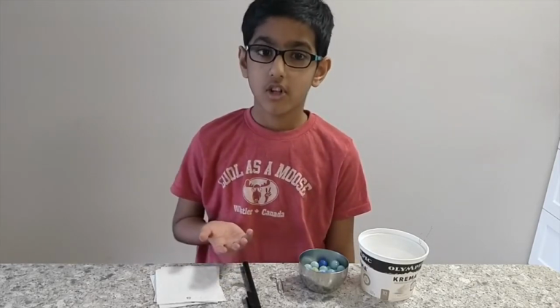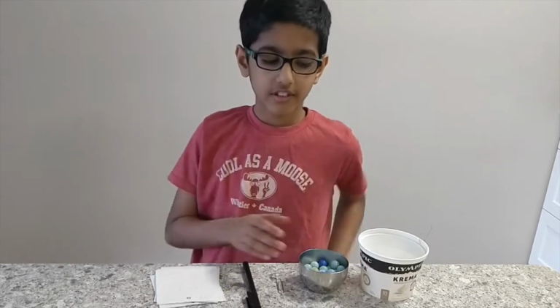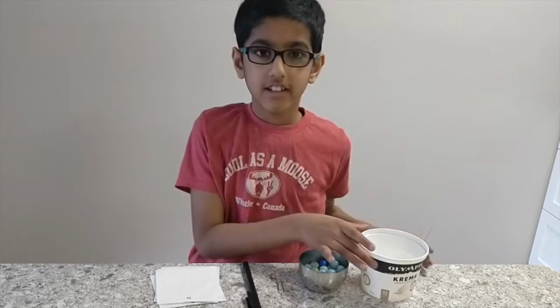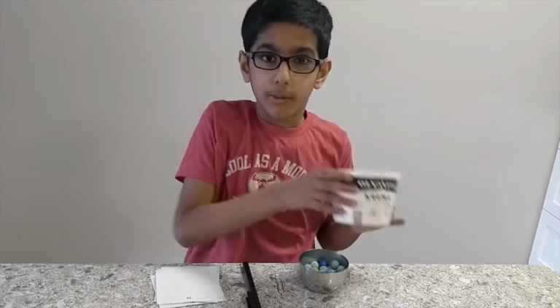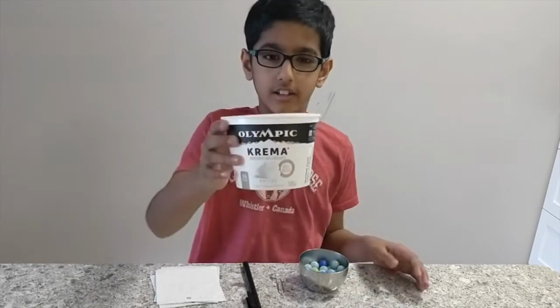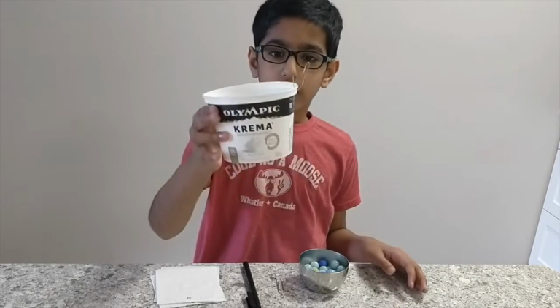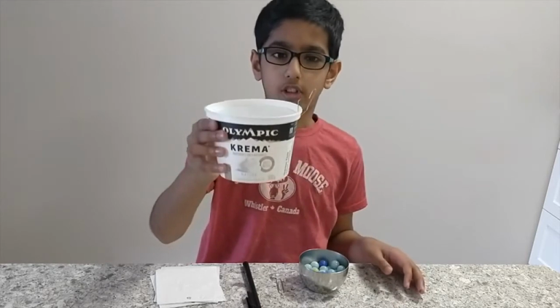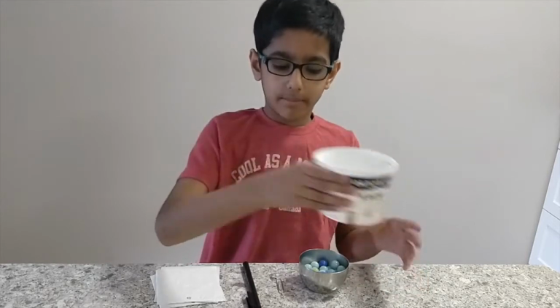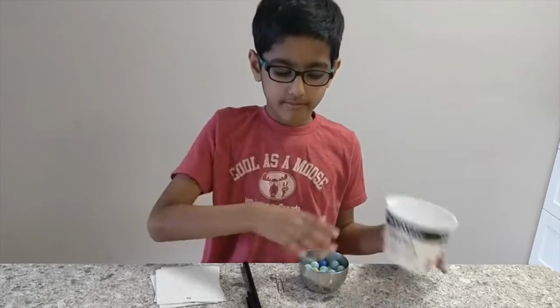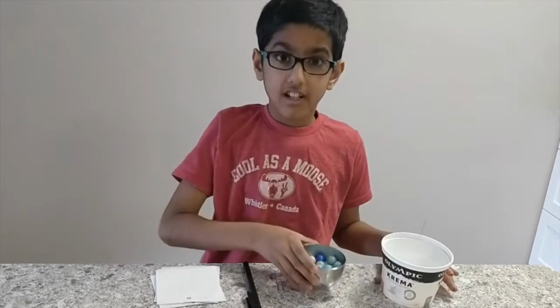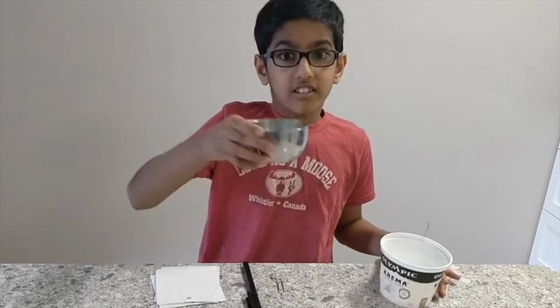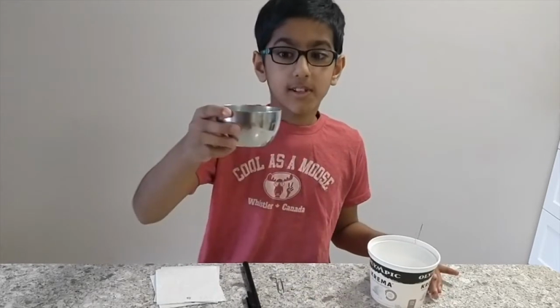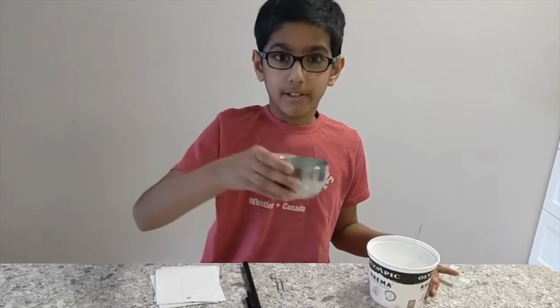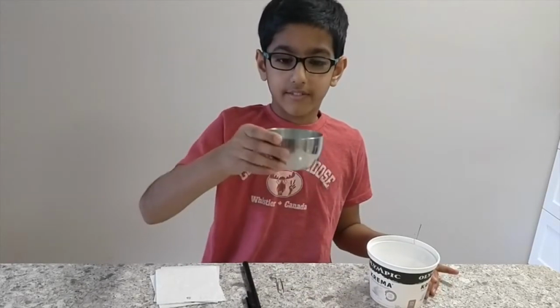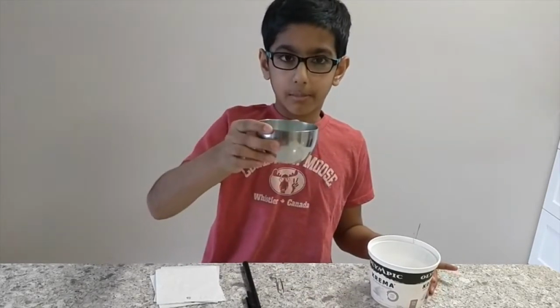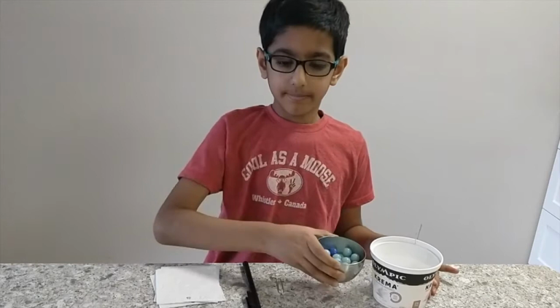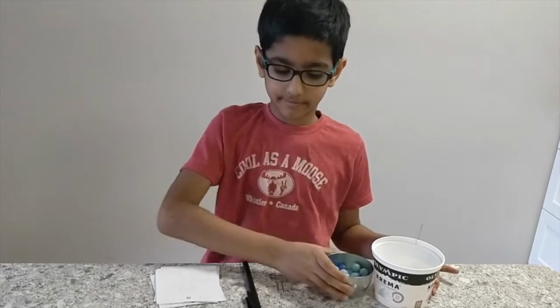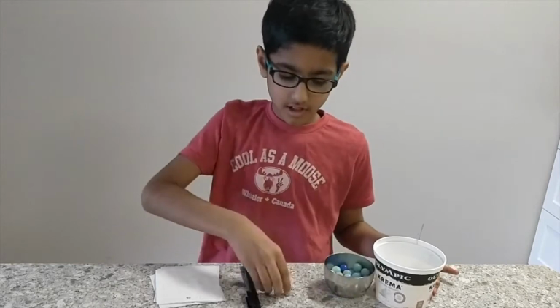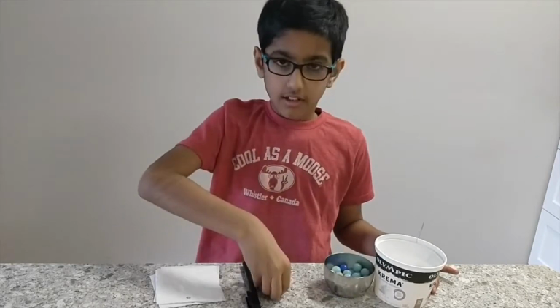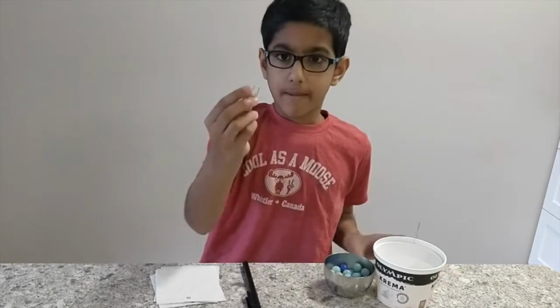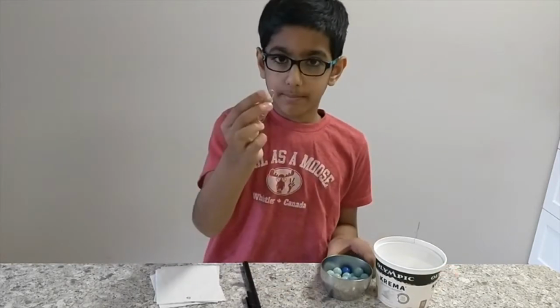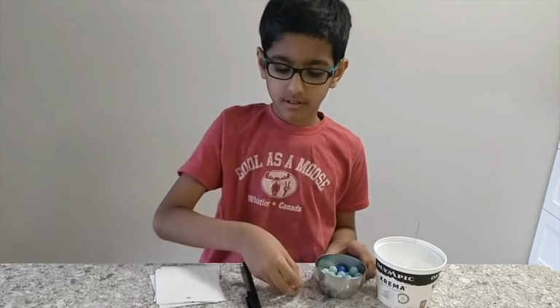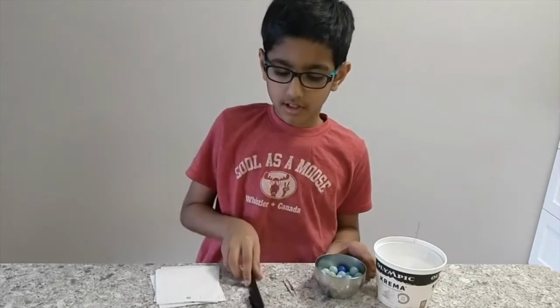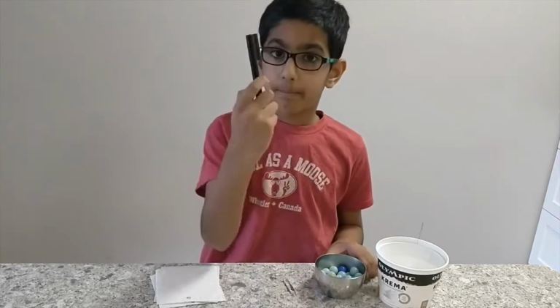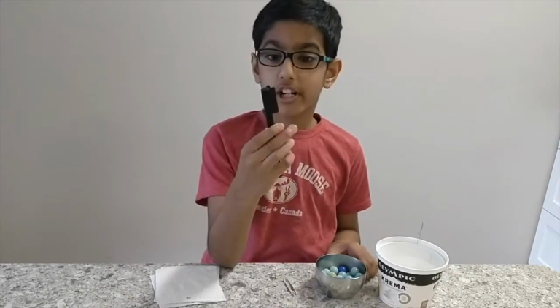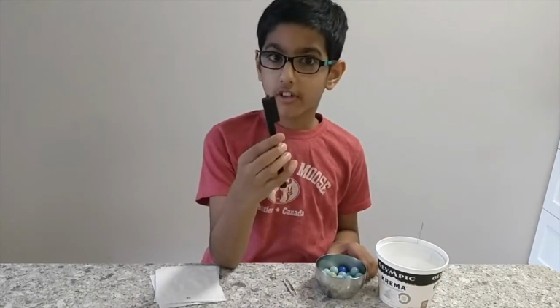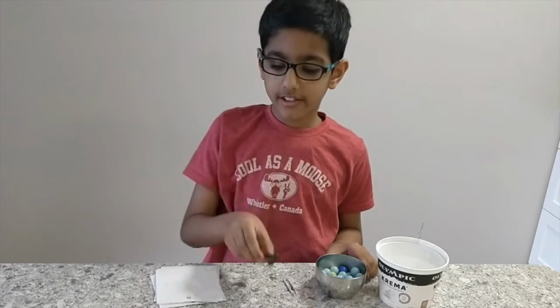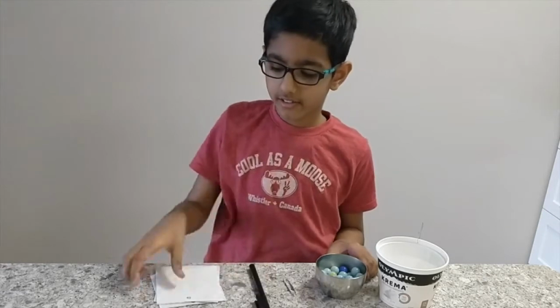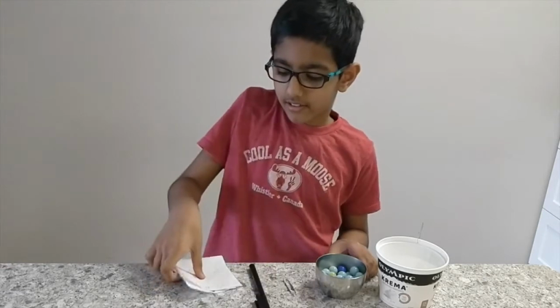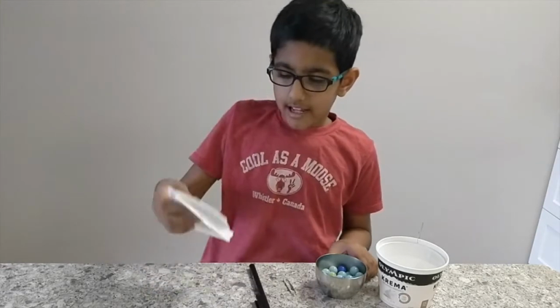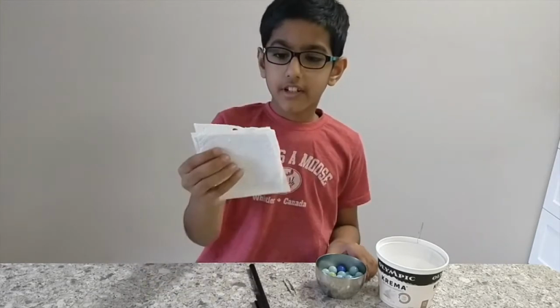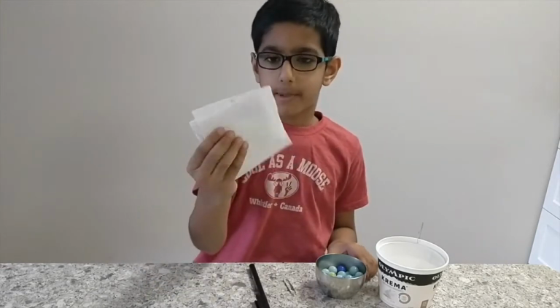You will need one yogurt cup, lots of marbles in a bowl, a paper clip, a pen to record your results and different types of paper.